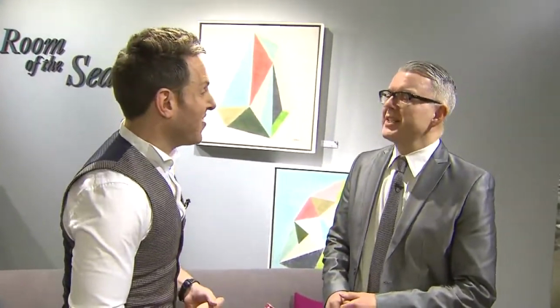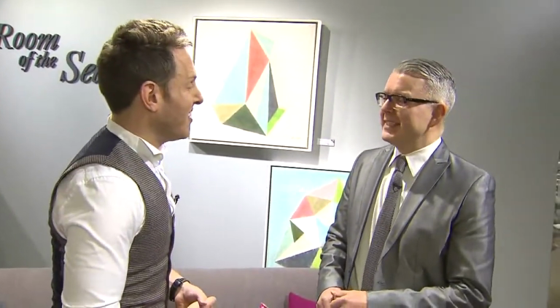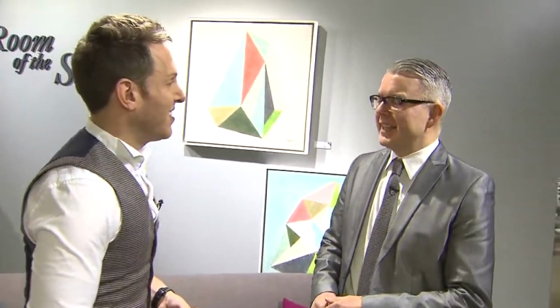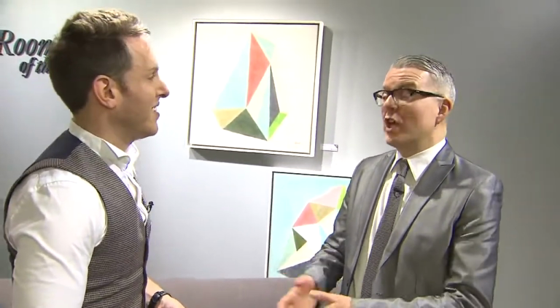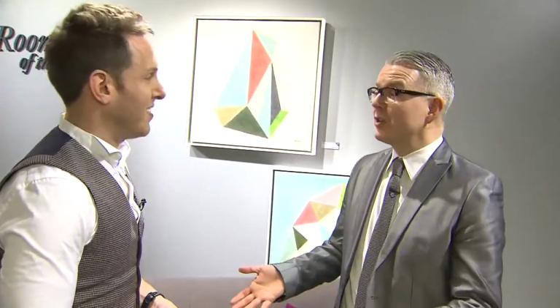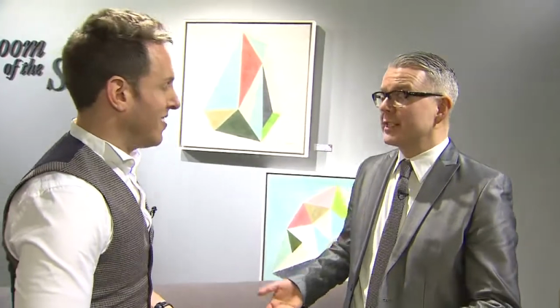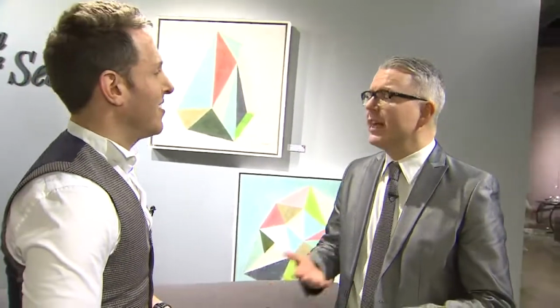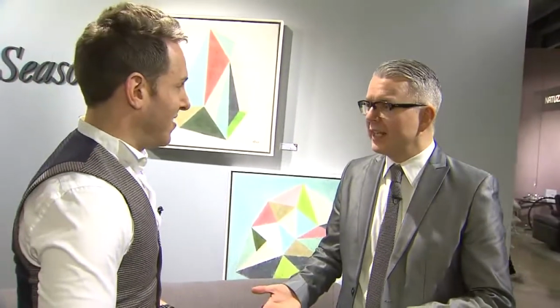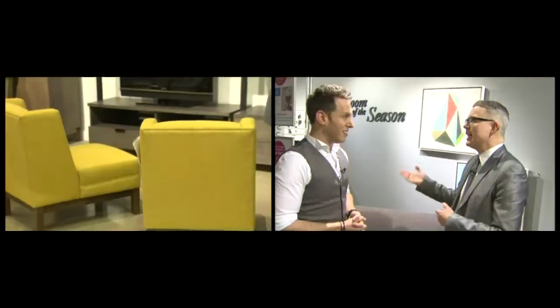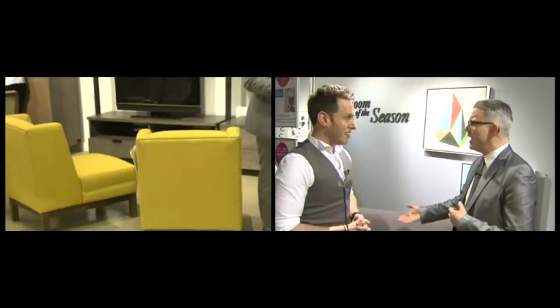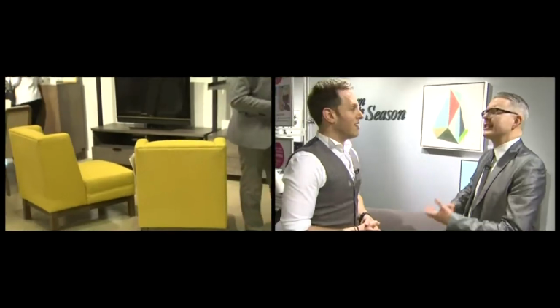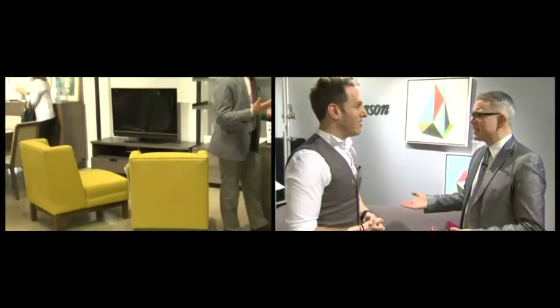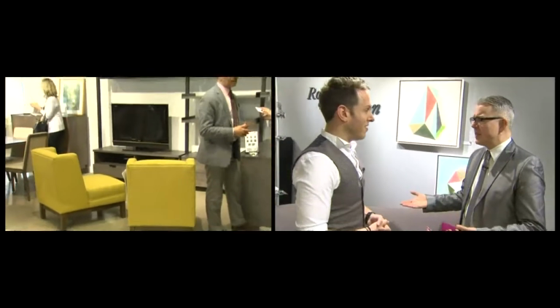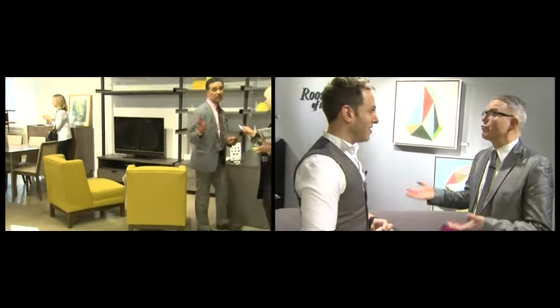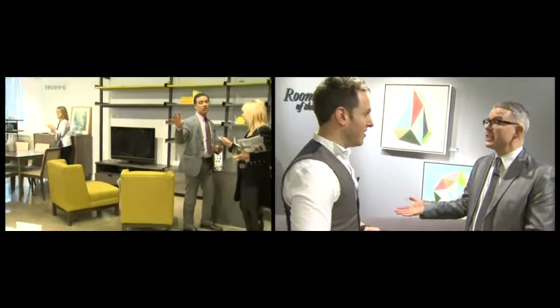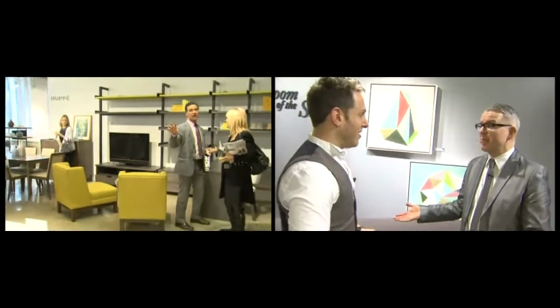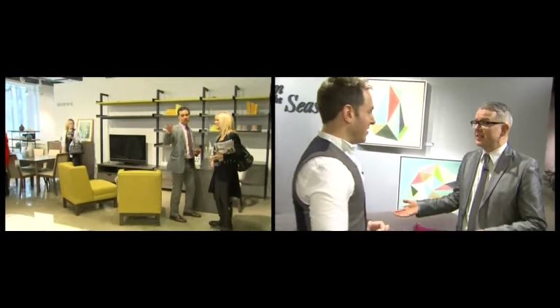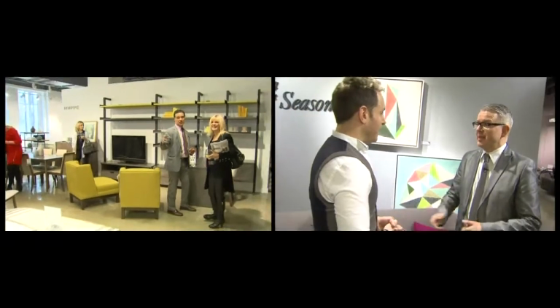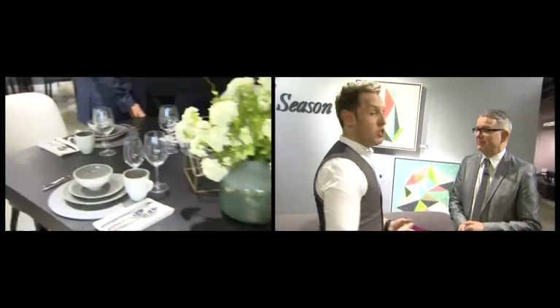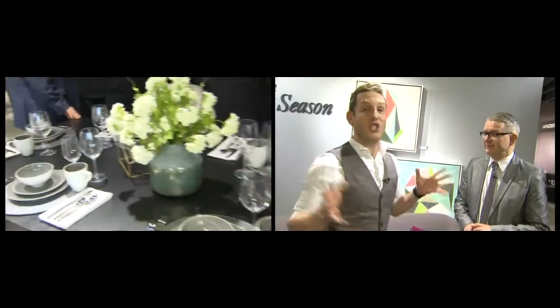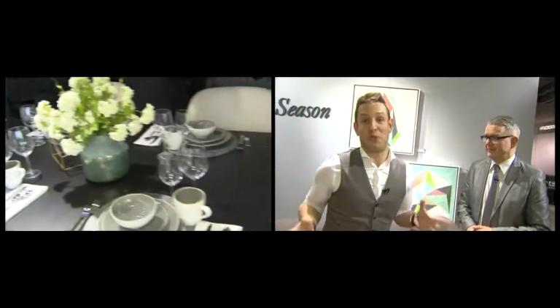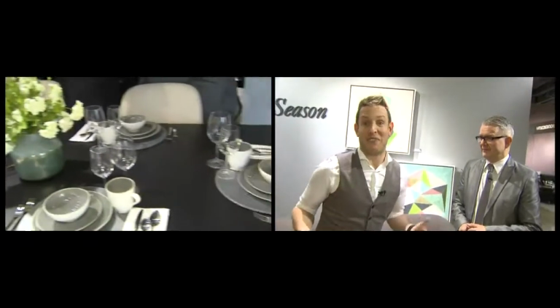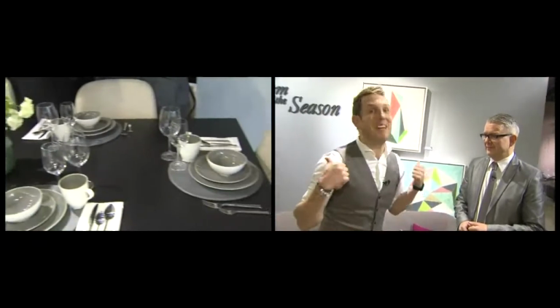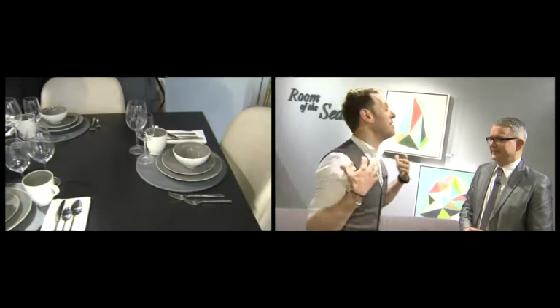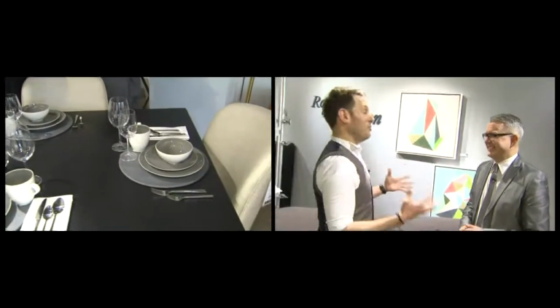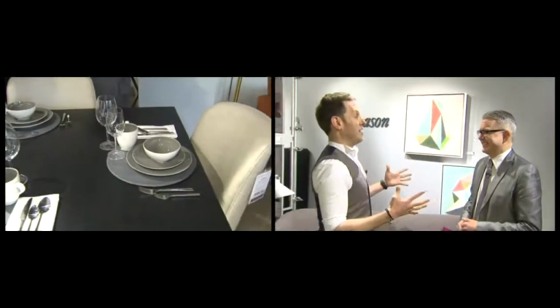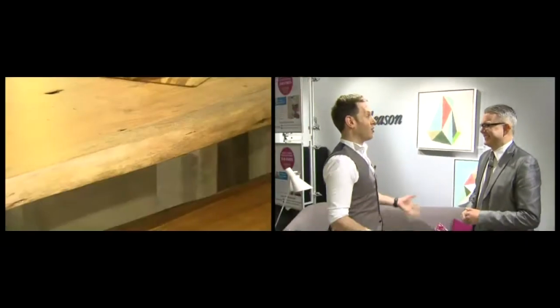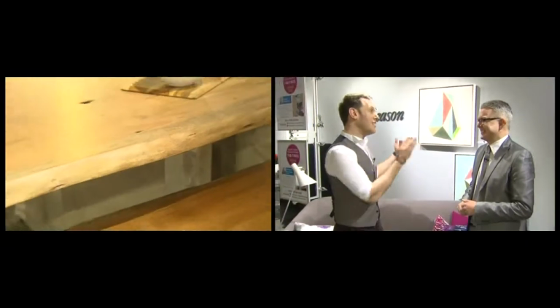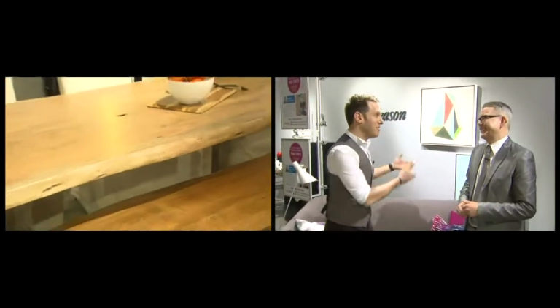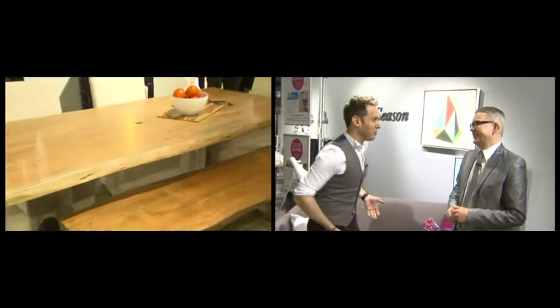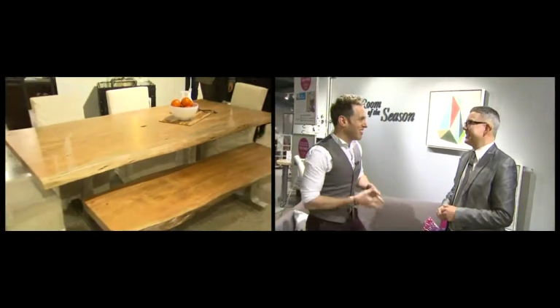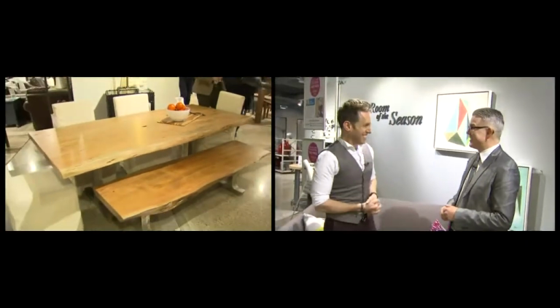We'll see some fantastic things. Lots of different looks, some great new collections, colour and smaller scale pieces that really speak to that modern consumer. Which is super exciting for me because I am a huge fan of colour. Let's go look at some of the other rooms. Fantastic, let's do it.